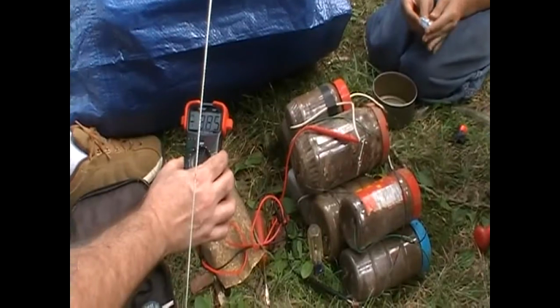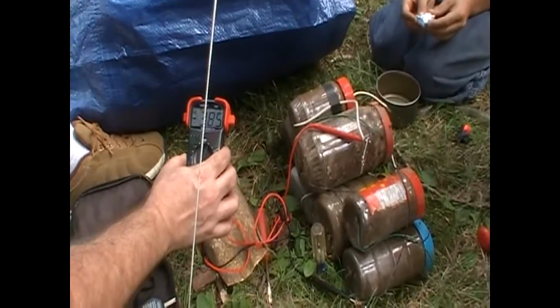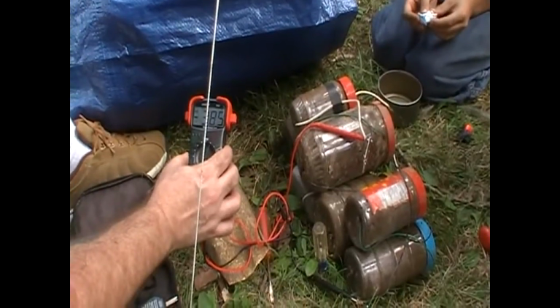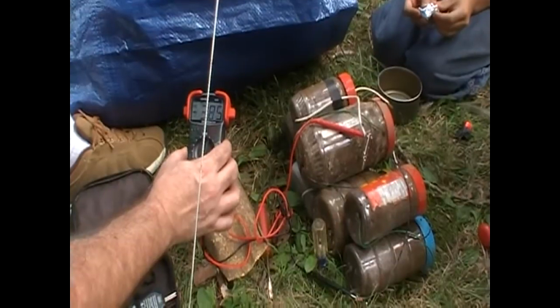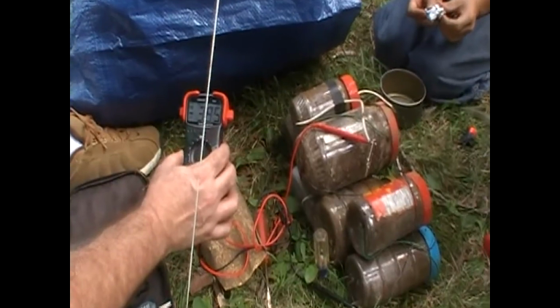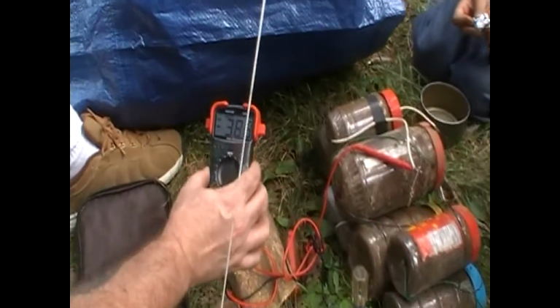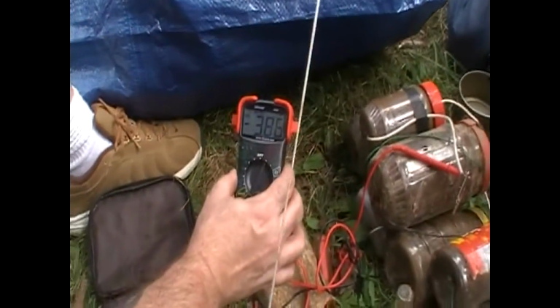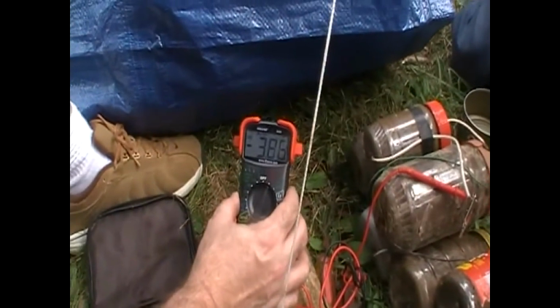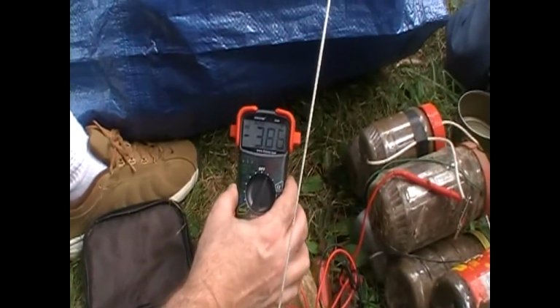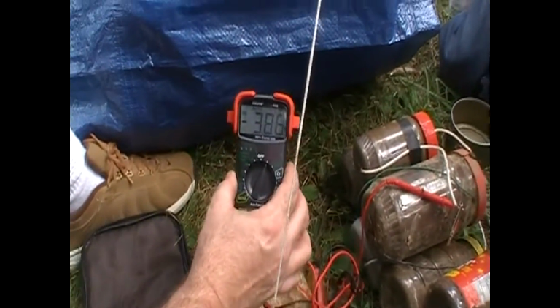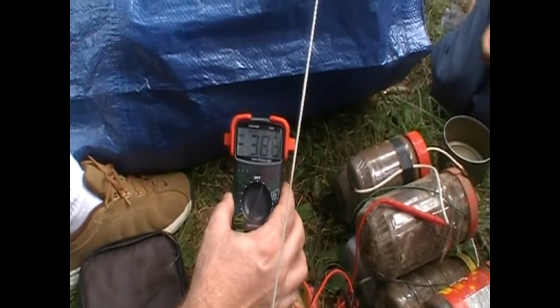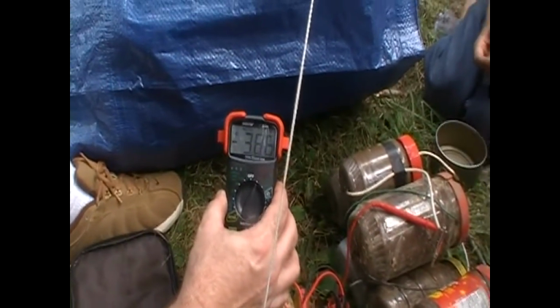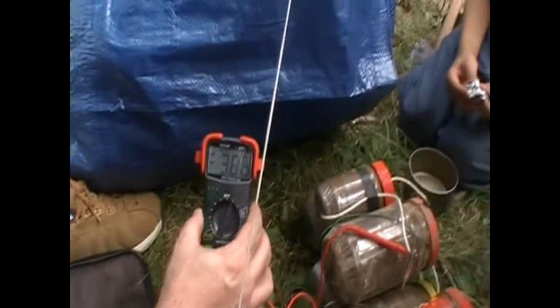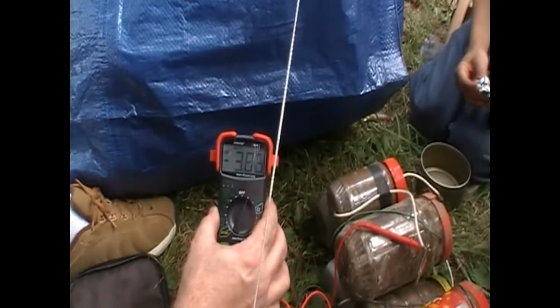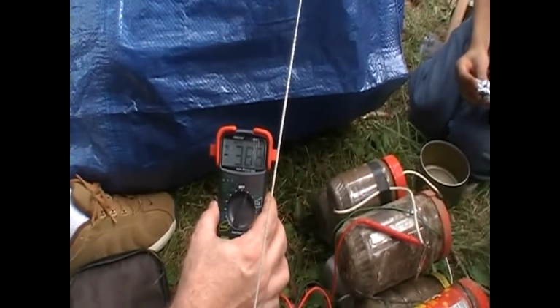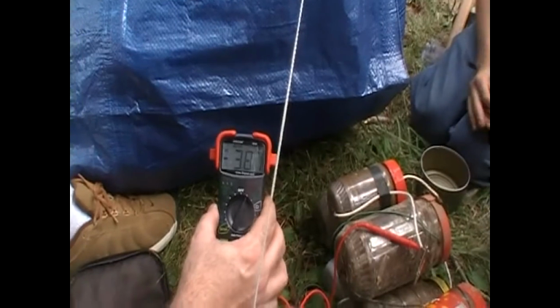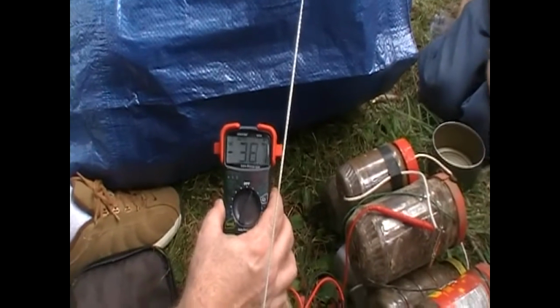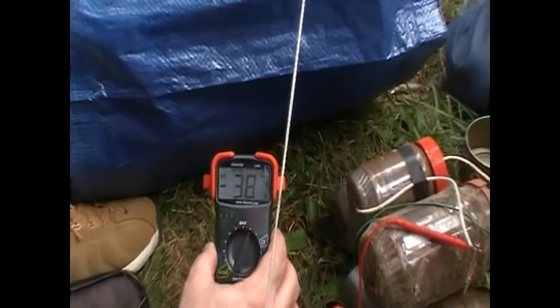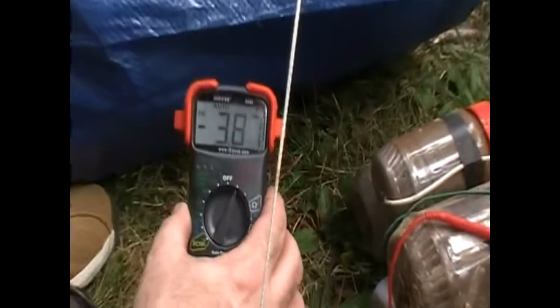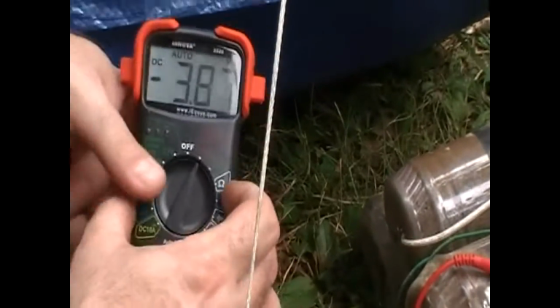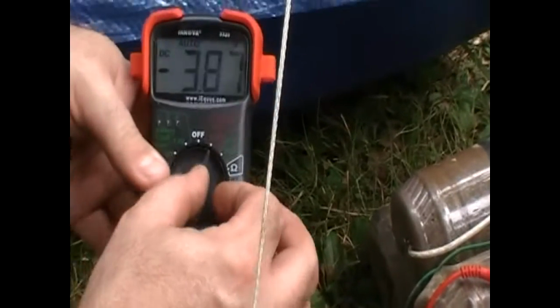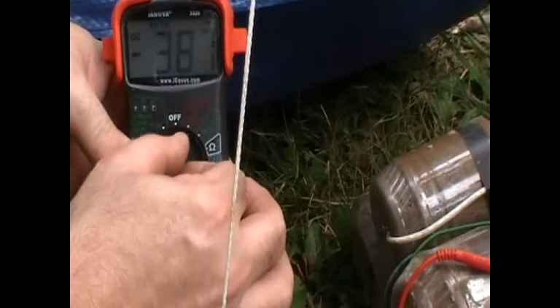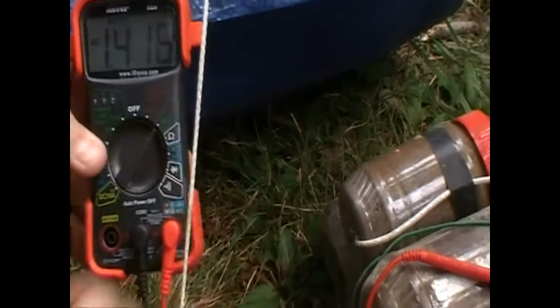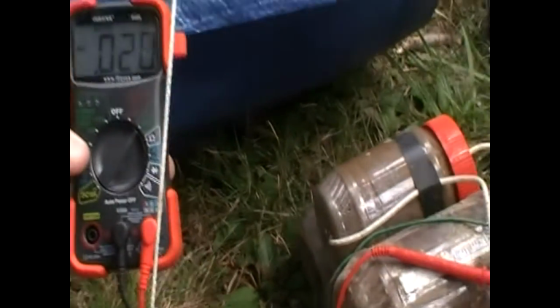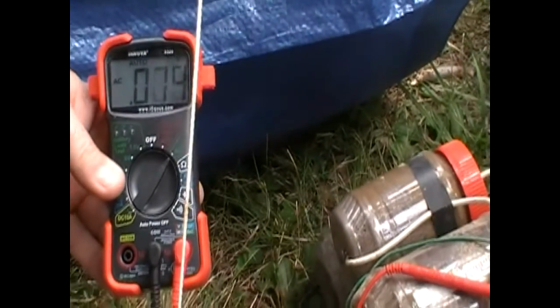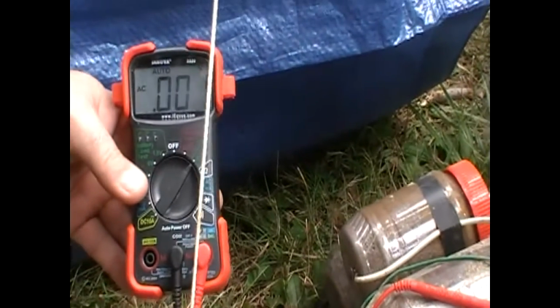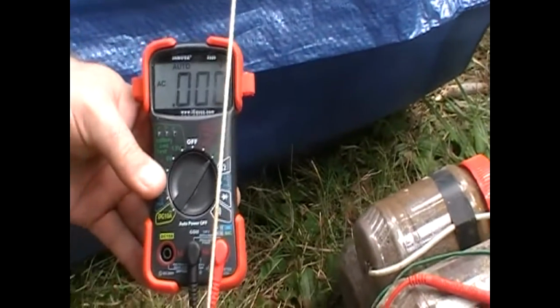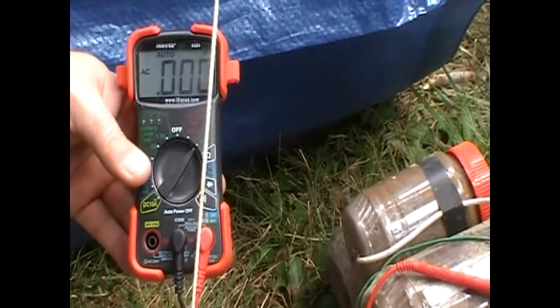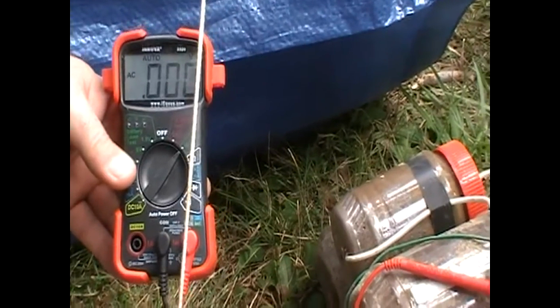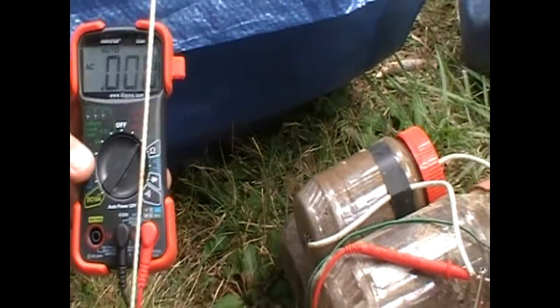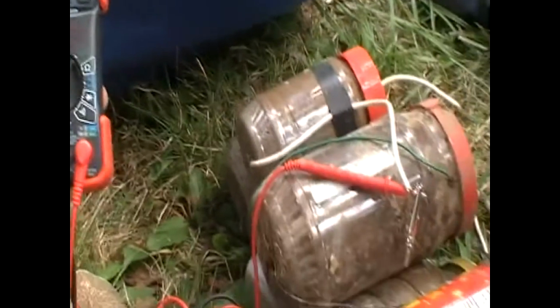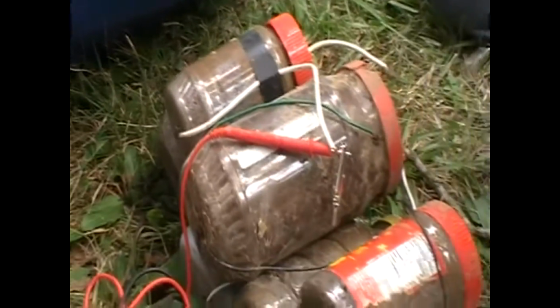3.85 DC mega ohm — so that's what they're reading. It is getting a good reading. It's getting a little voltage too, but it just spiked a minute ago.